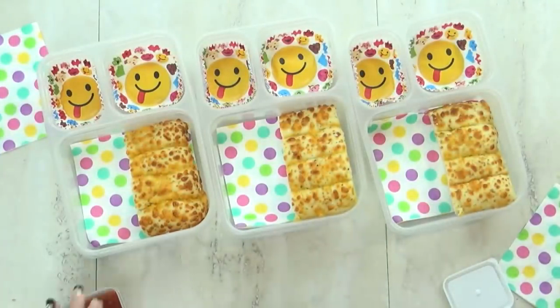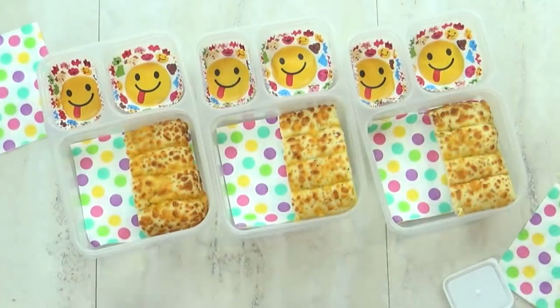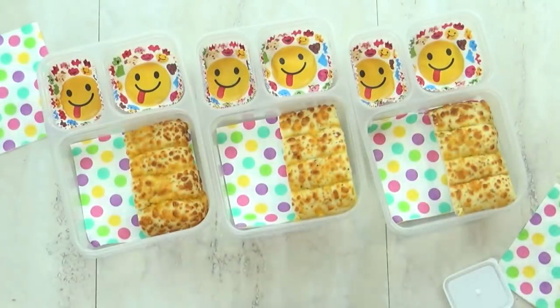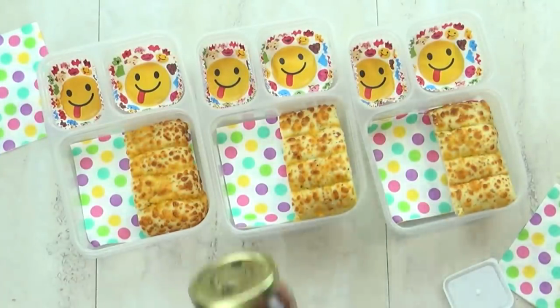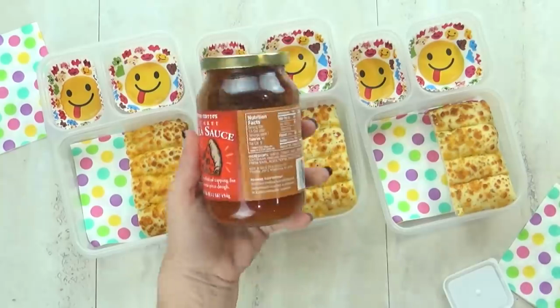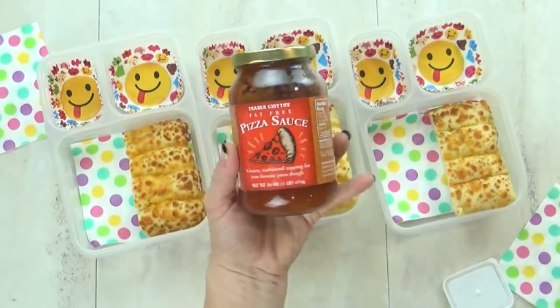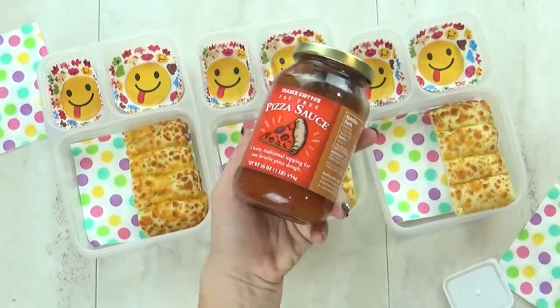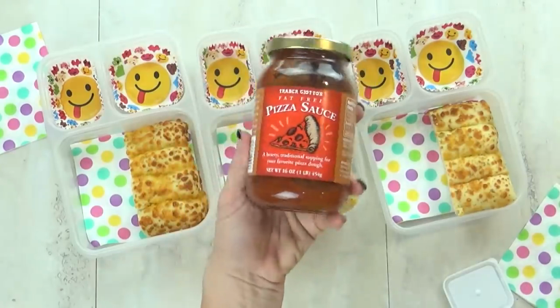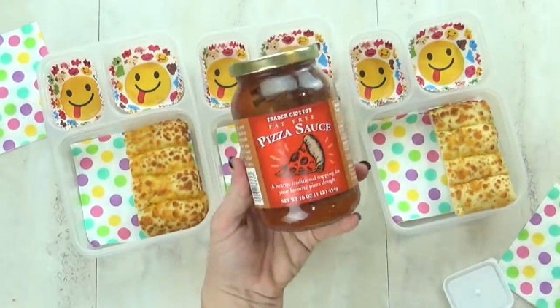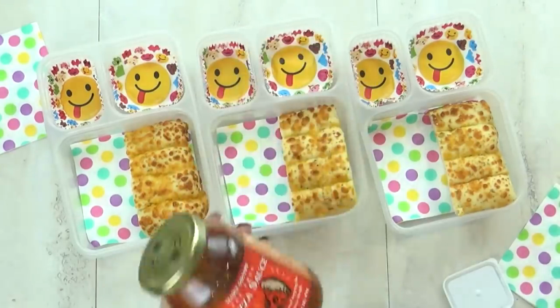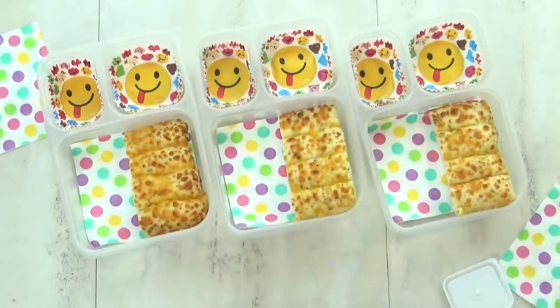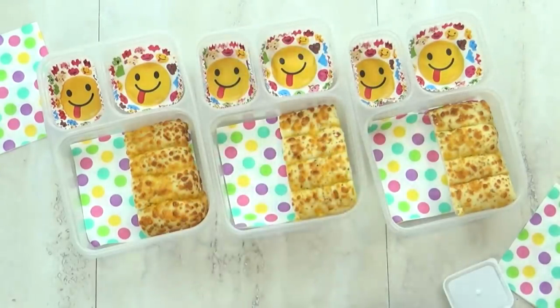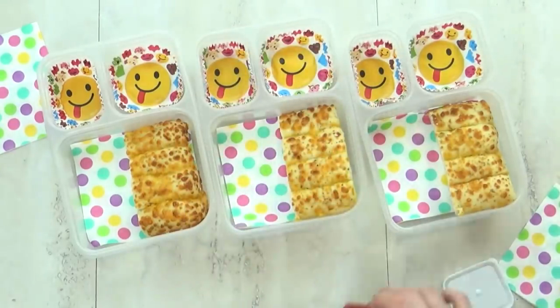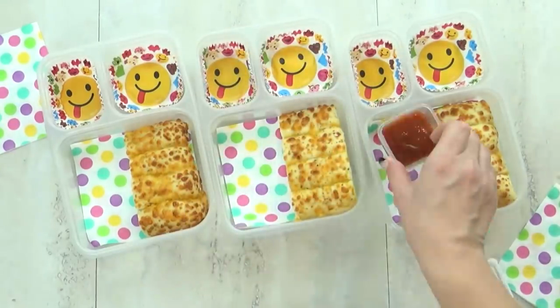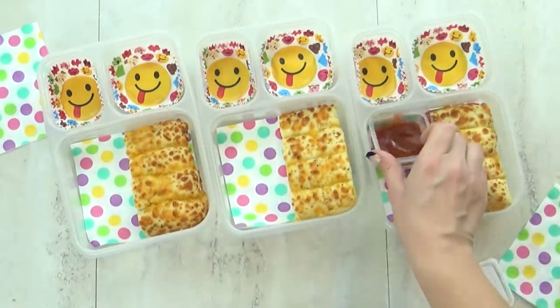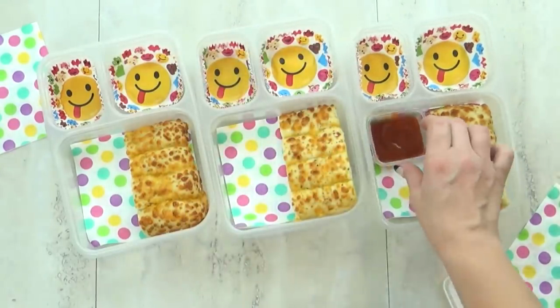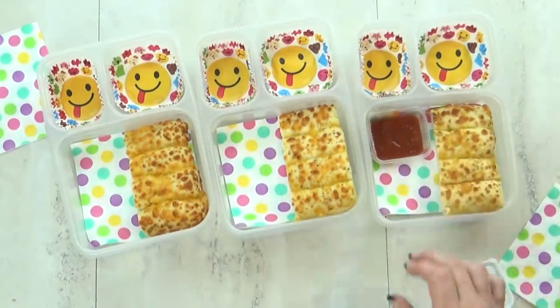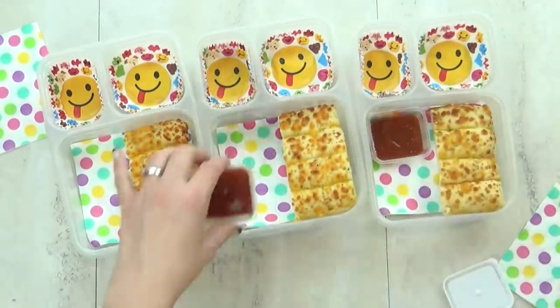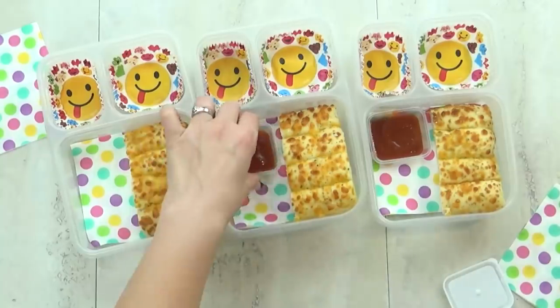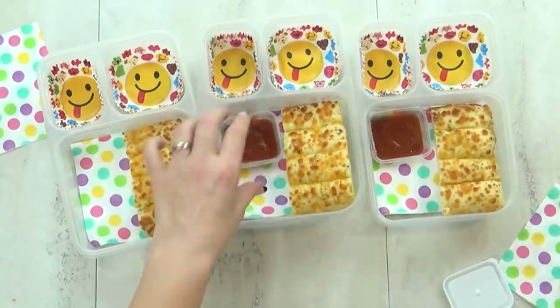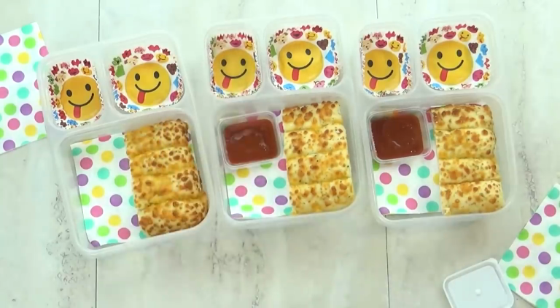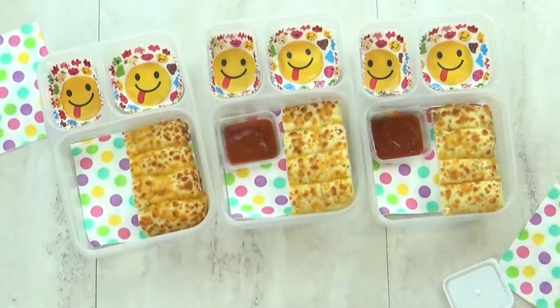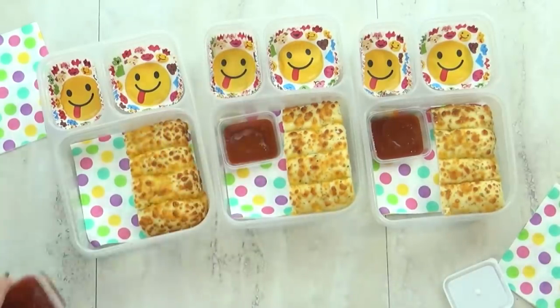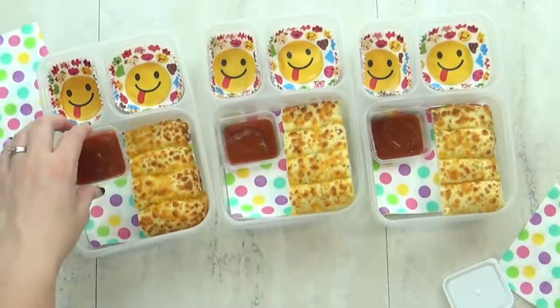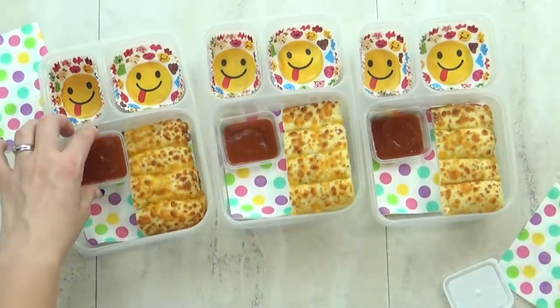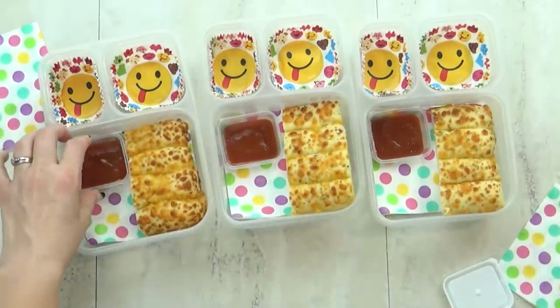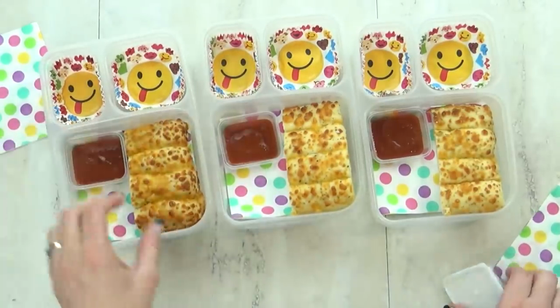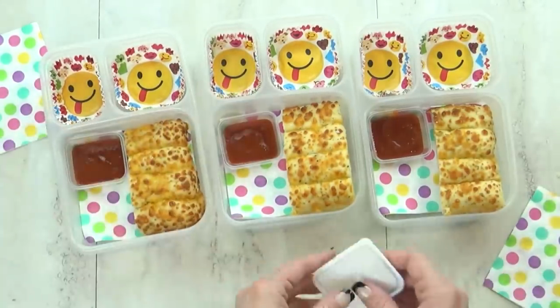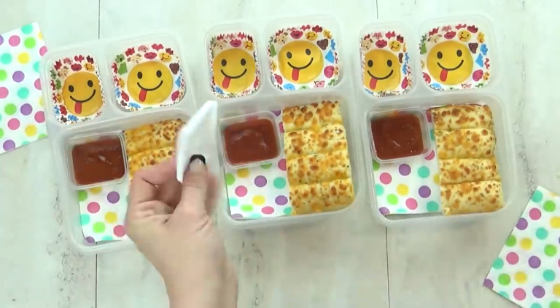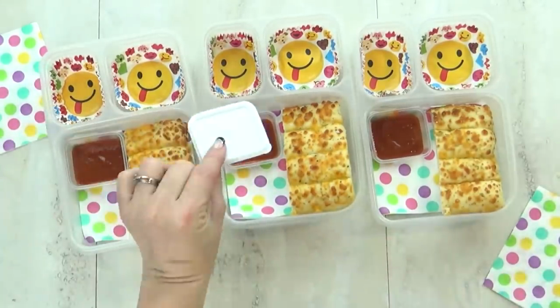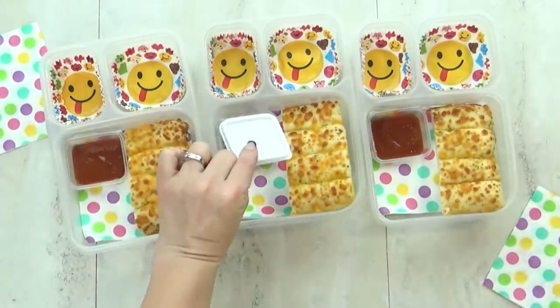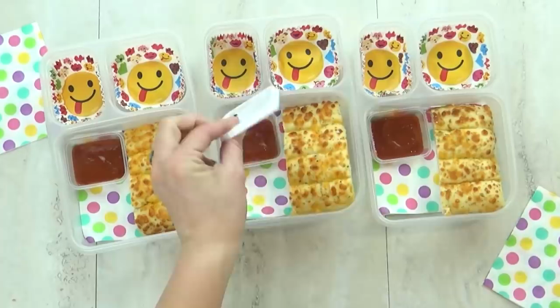I've started by giving the kids some of these pizza breadsticks — I find these at Walmart and they're really good. To go along with that I'm going to give the kids a little bit of this pizza sauce to dip their bread in.